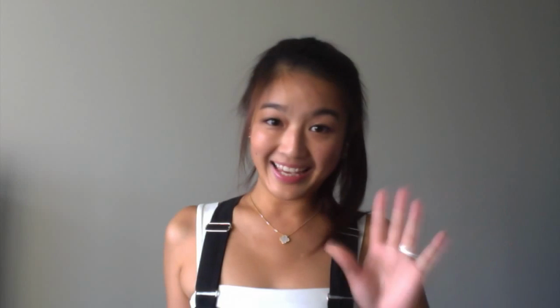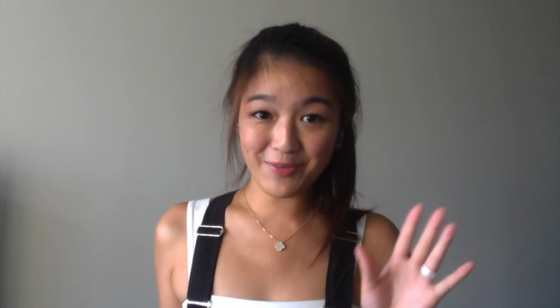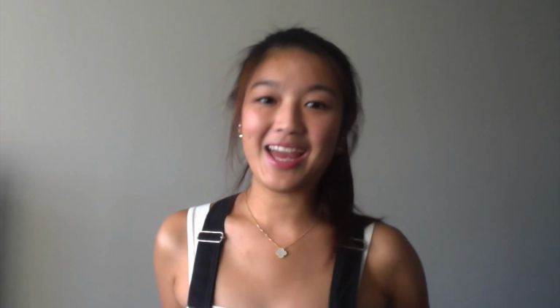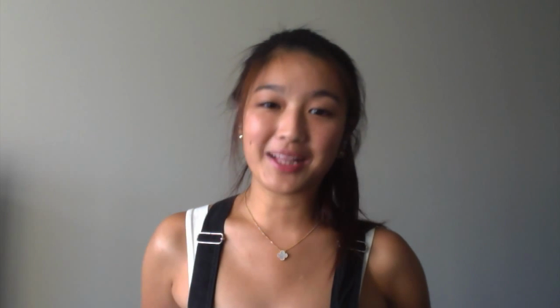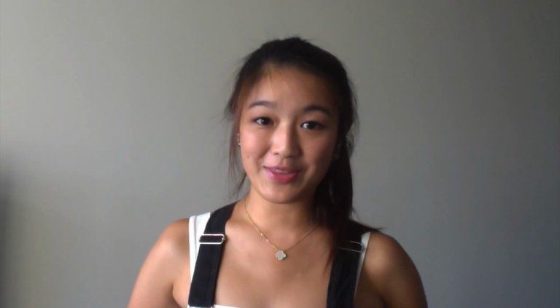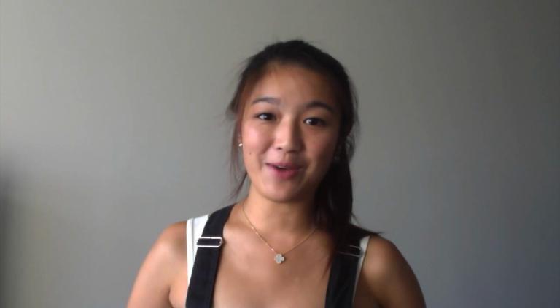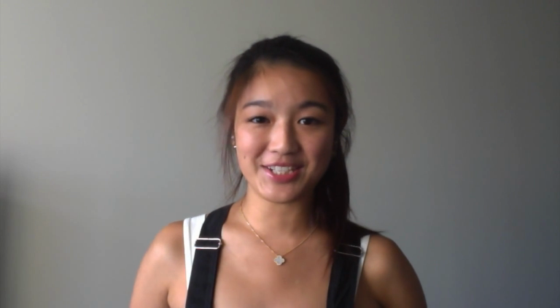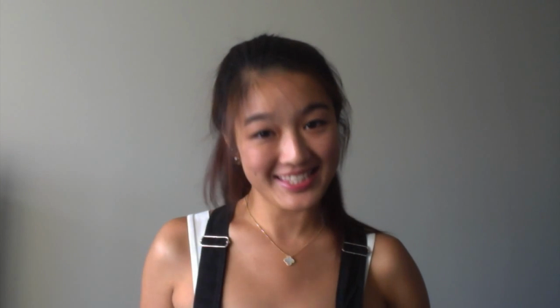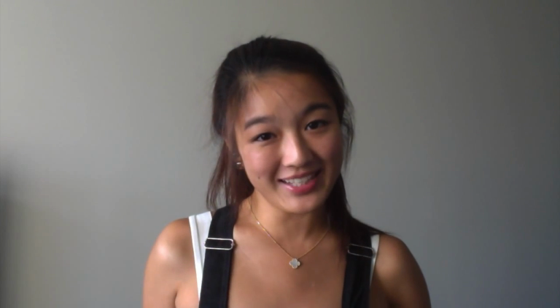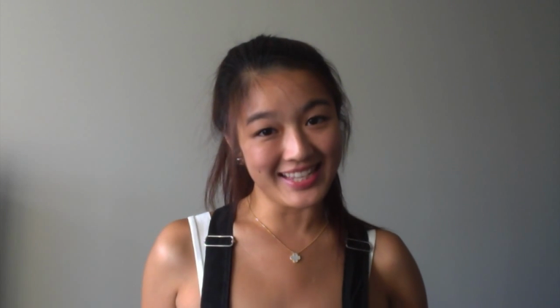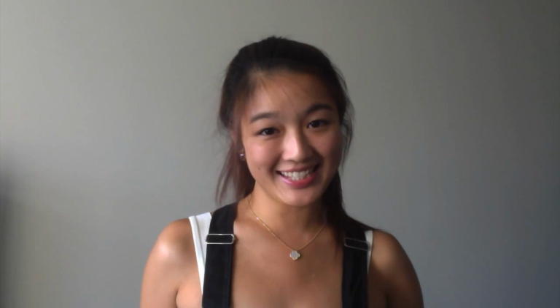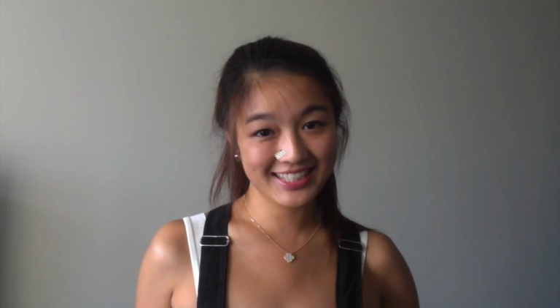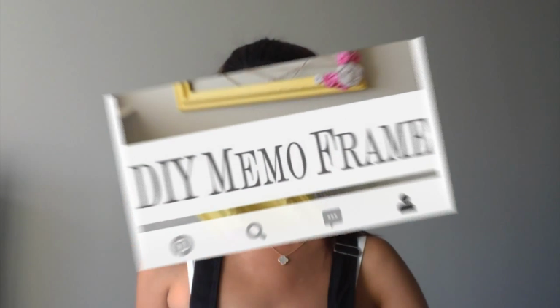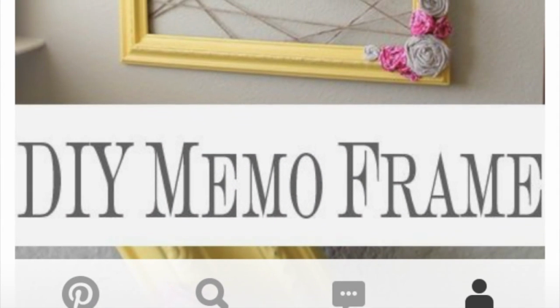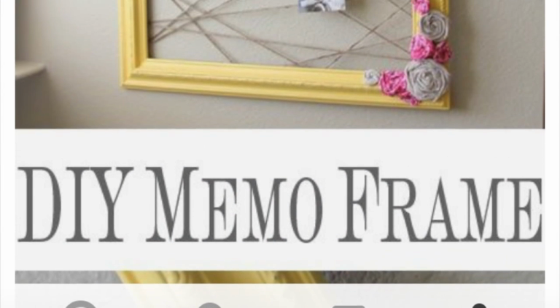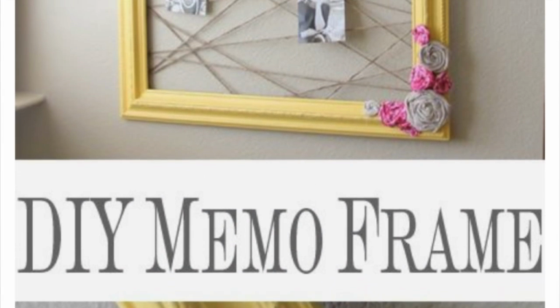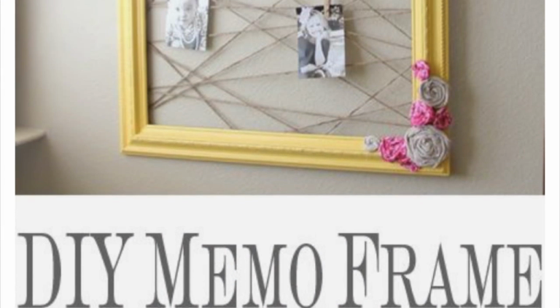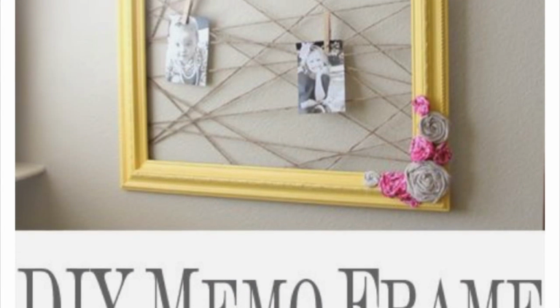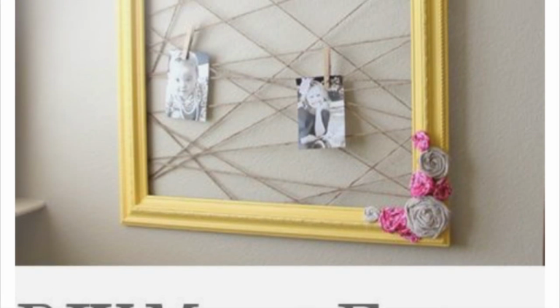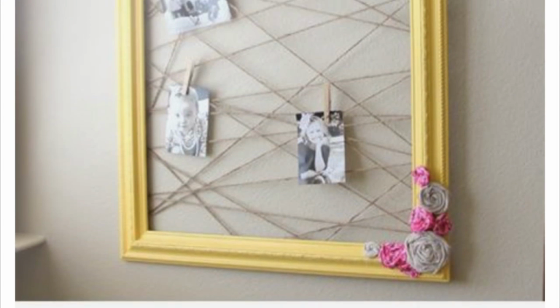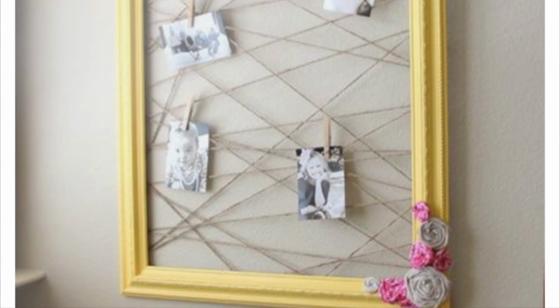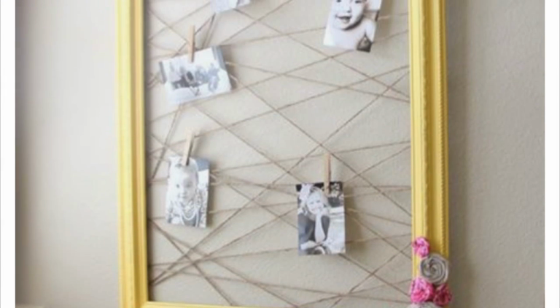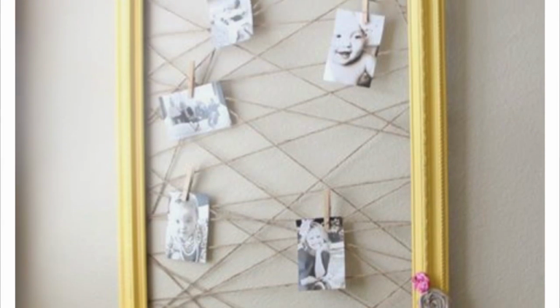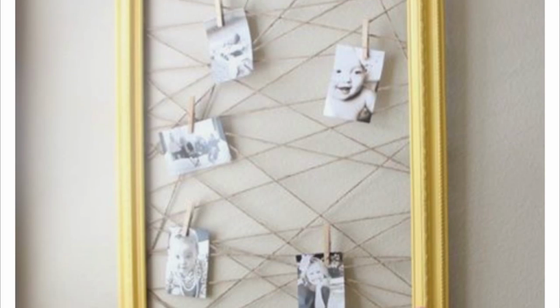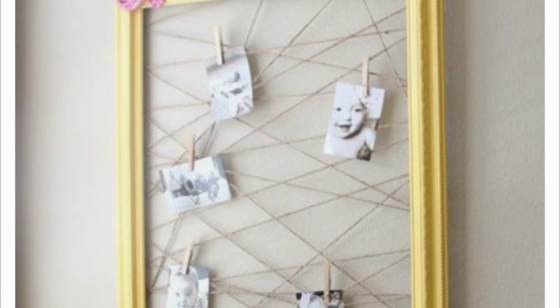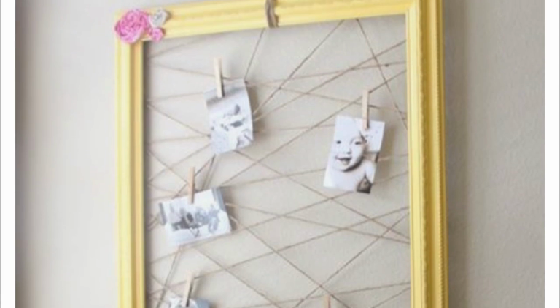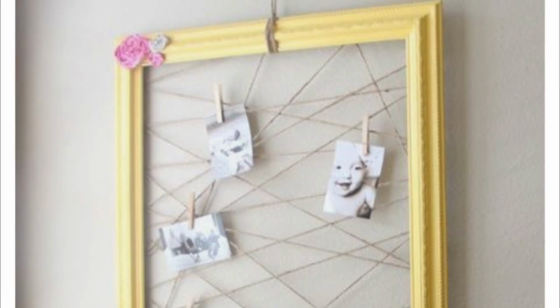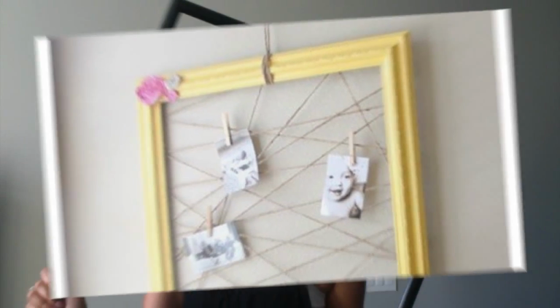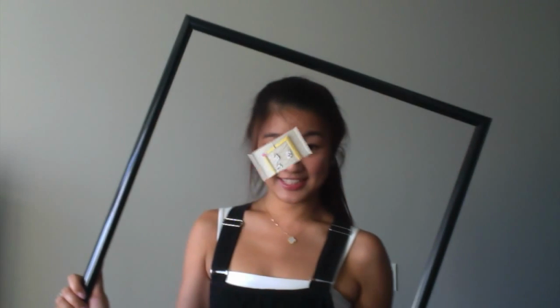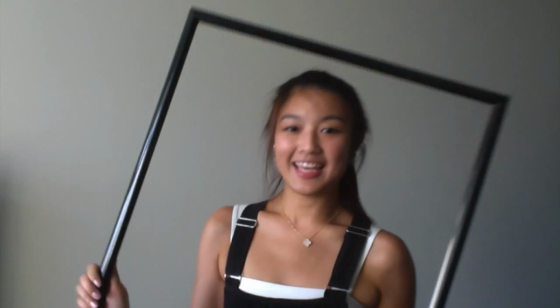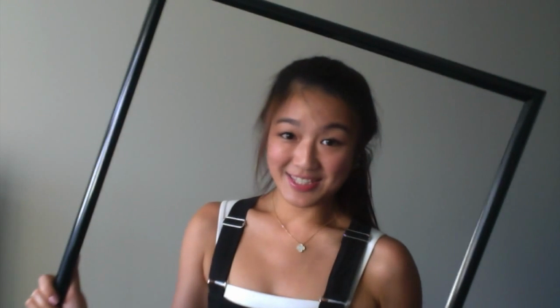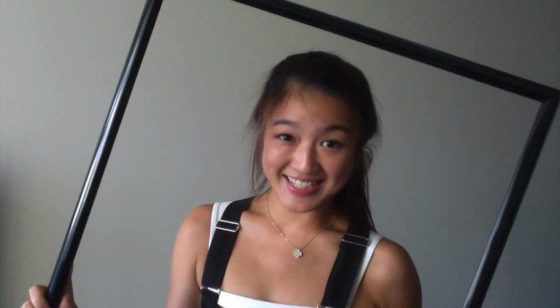Hey everyone! Welcome to another DIY session on Sit Down and Make Something Sundays. Today we'll be making a photo or memo frame, again found on Pinterest, inspired by shantytashik.com. So let's get started.